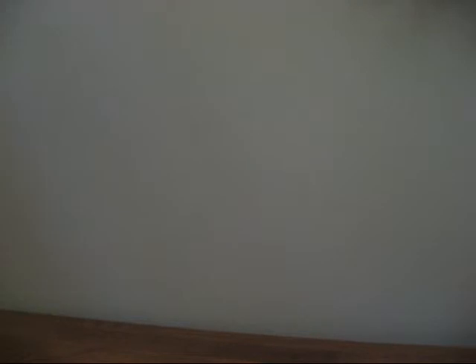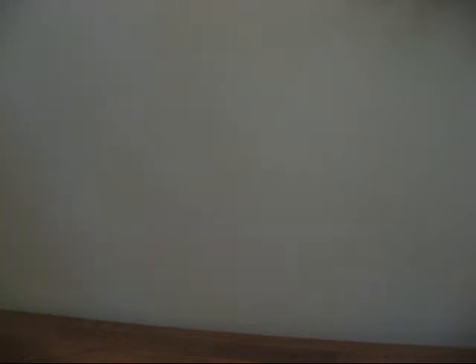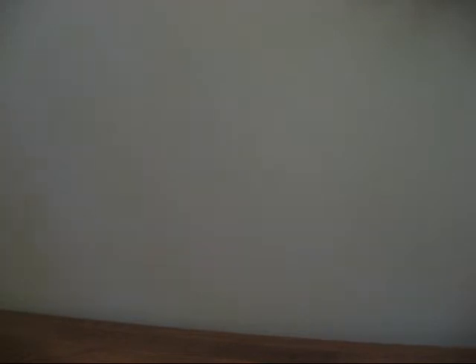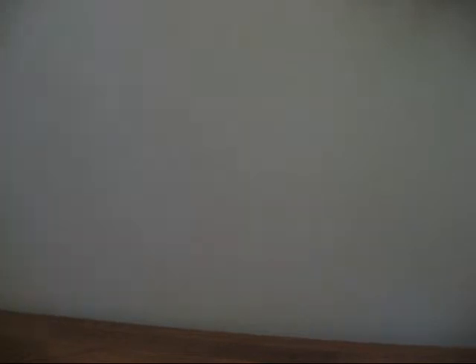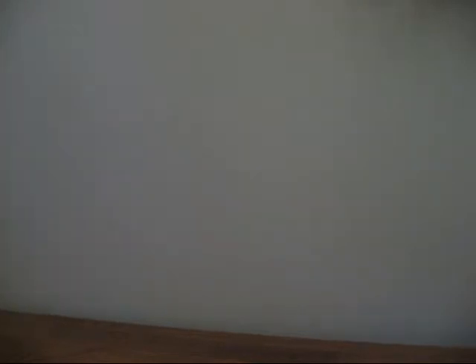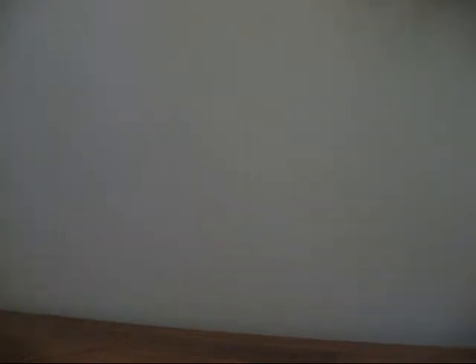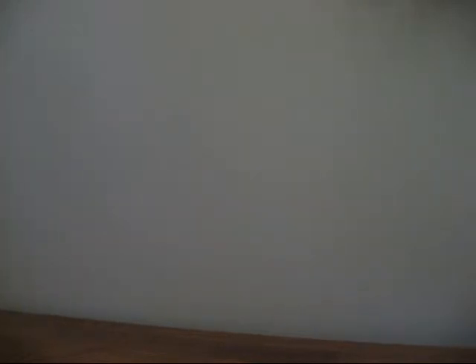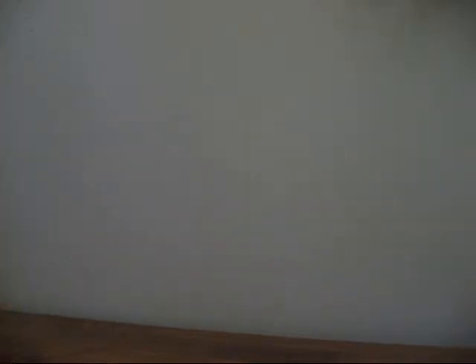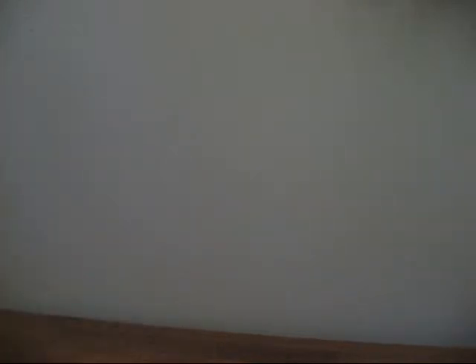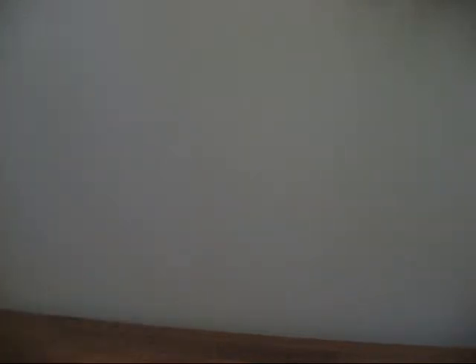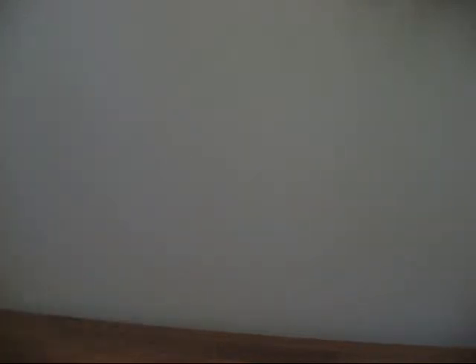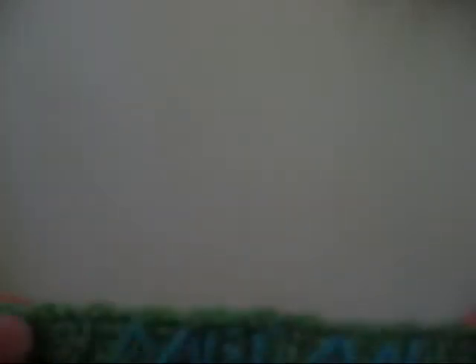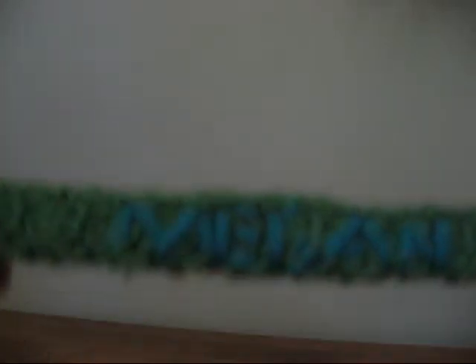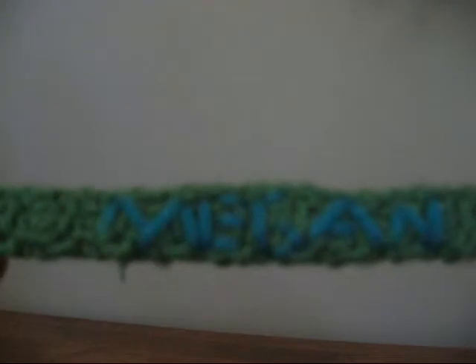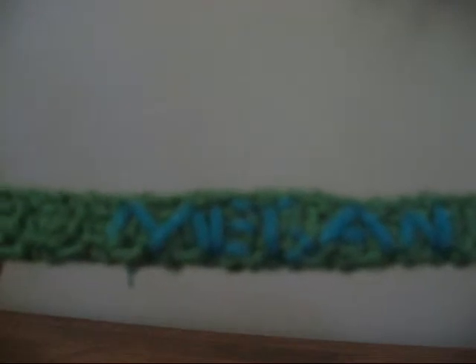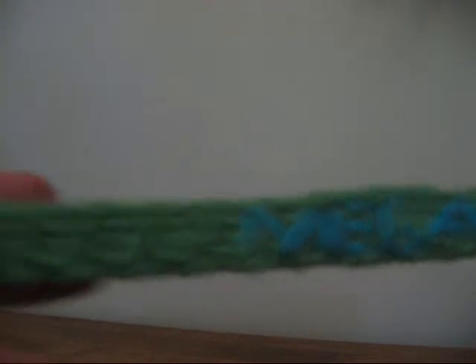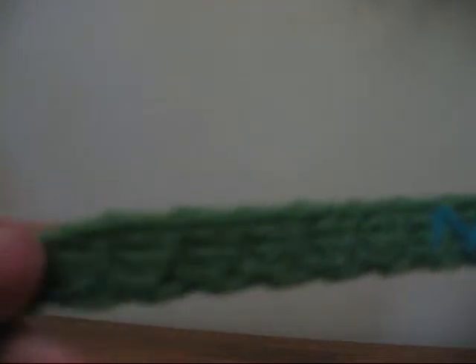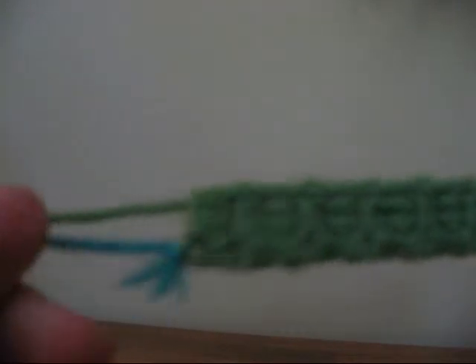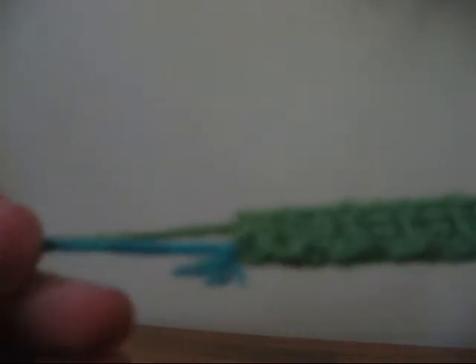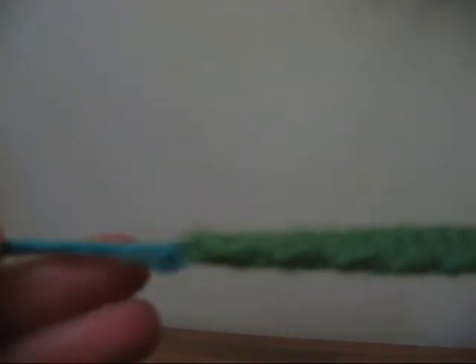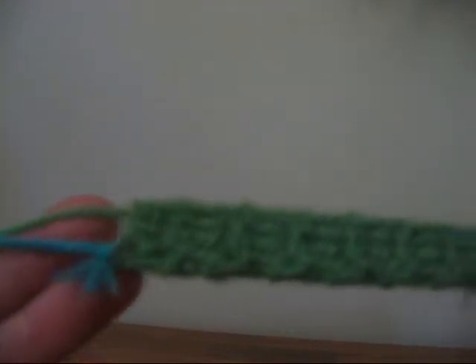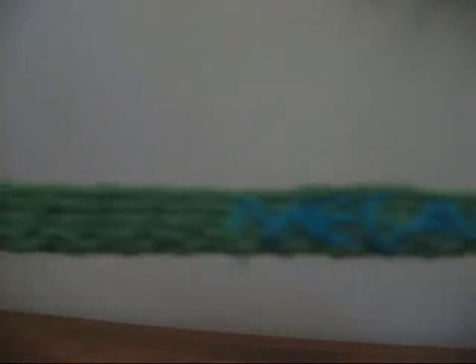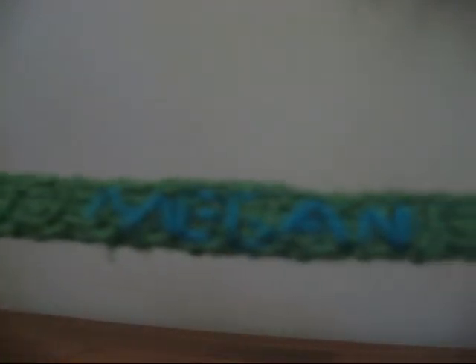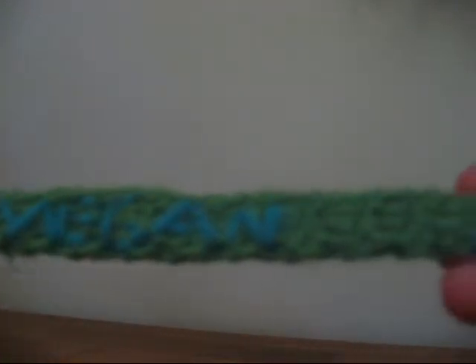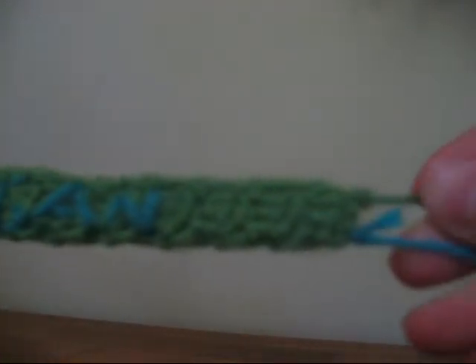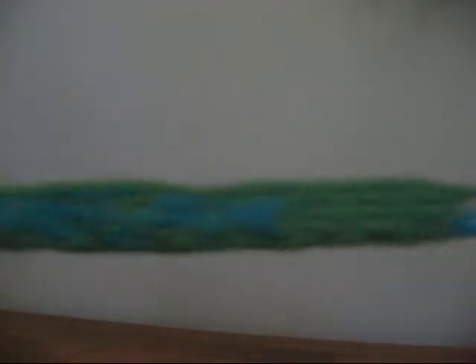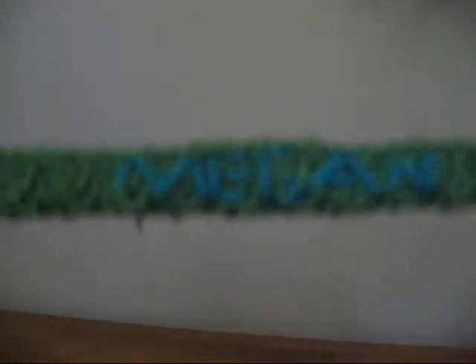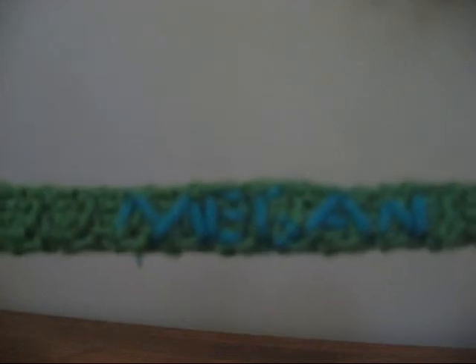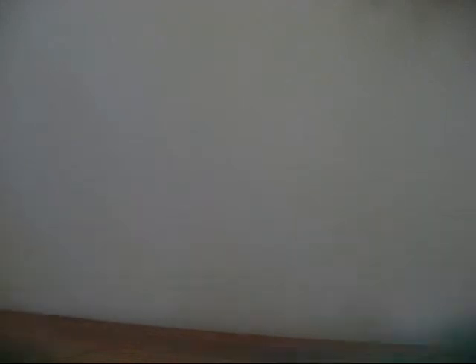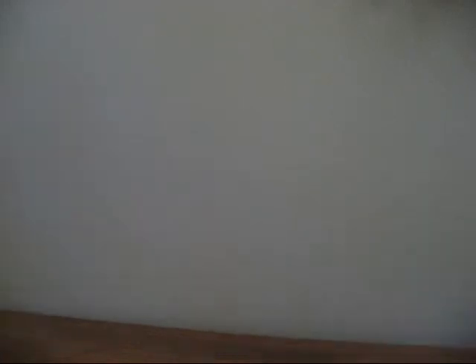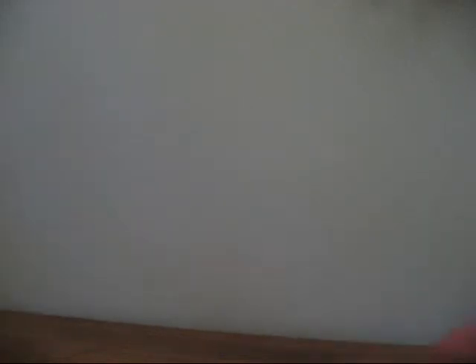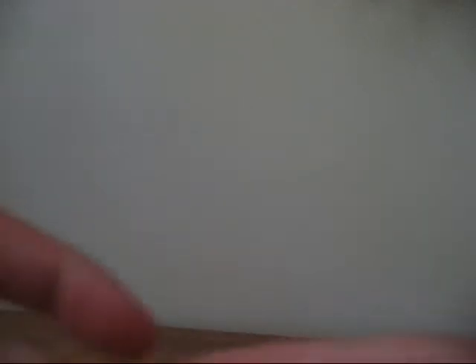Hello, this is my first how-to crochet video. I'm going to show you how to make a bracelet. Pretty cool. Here's what you do.